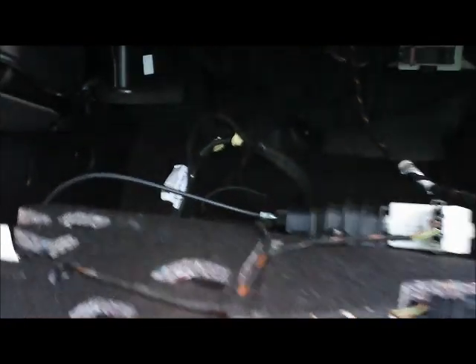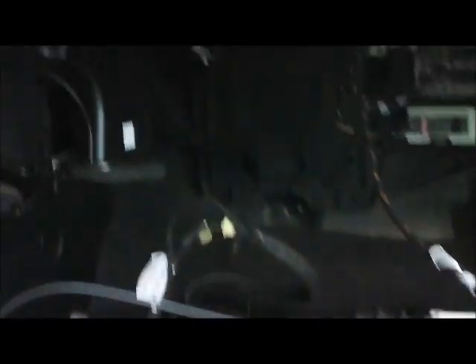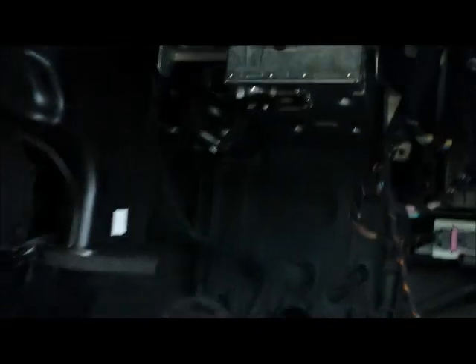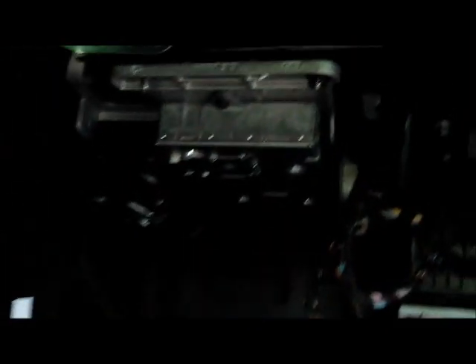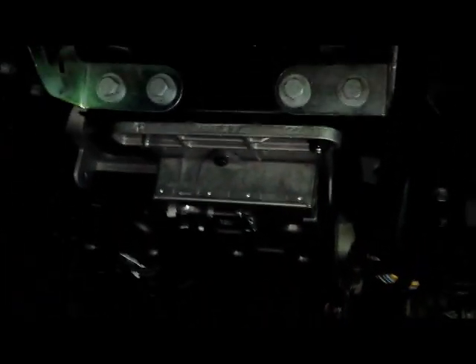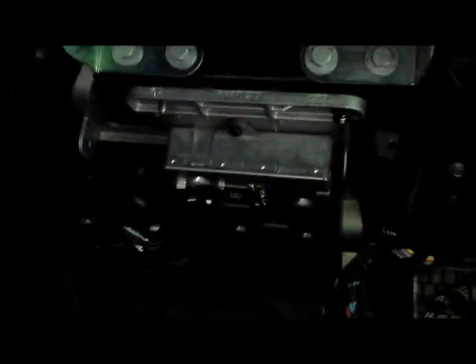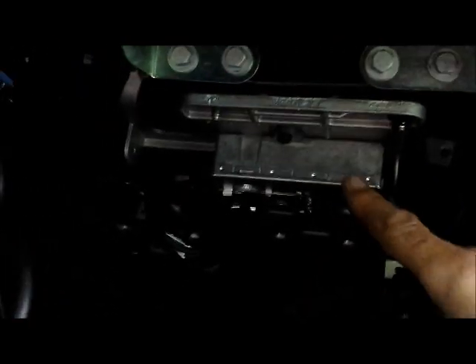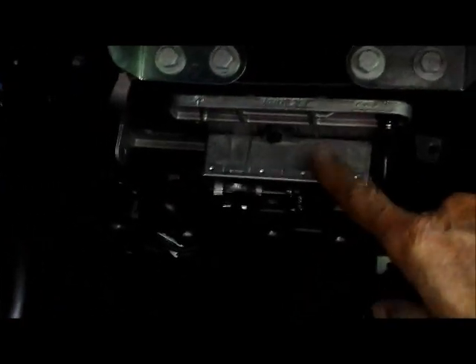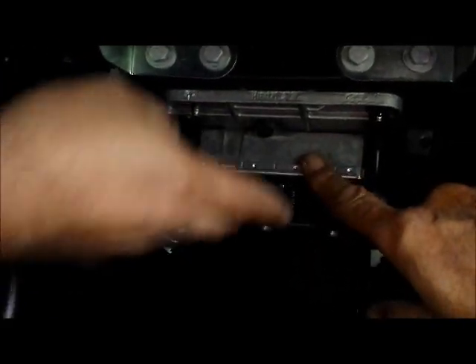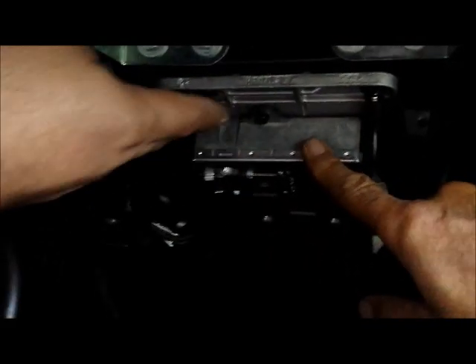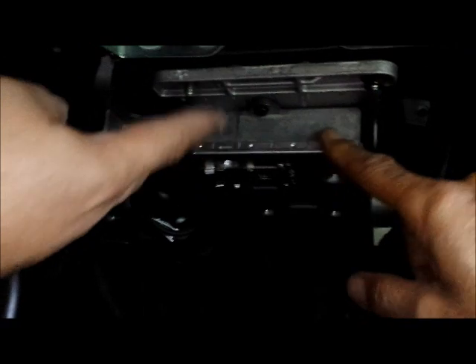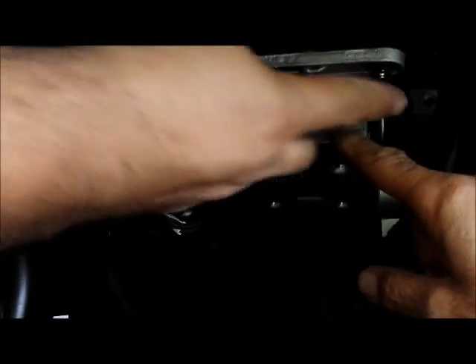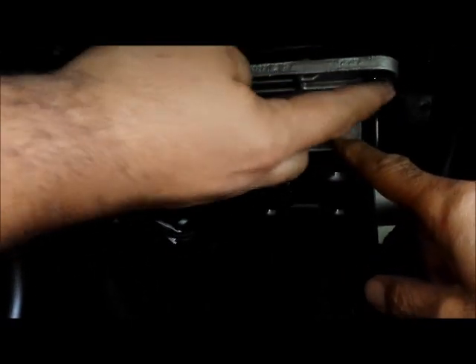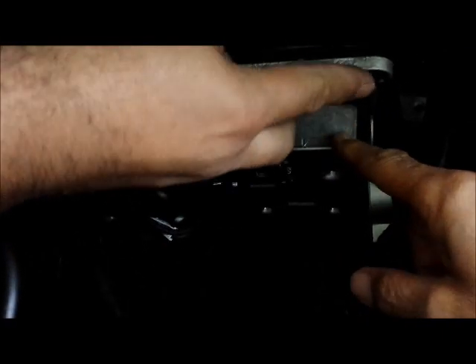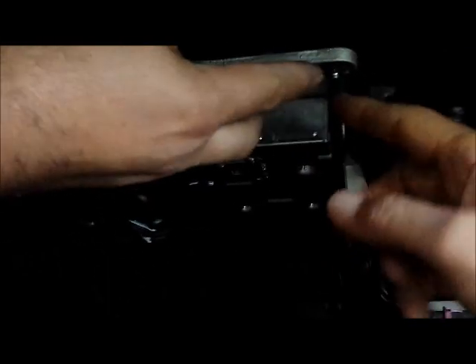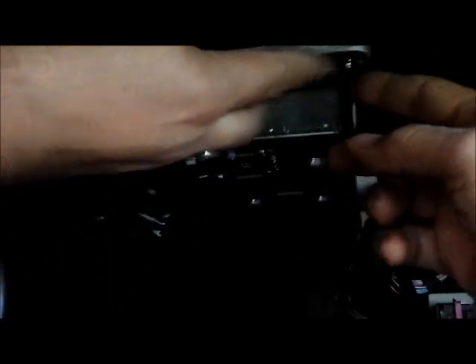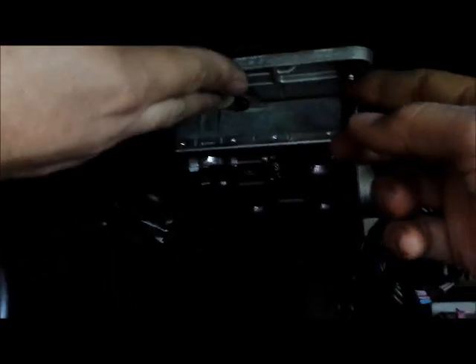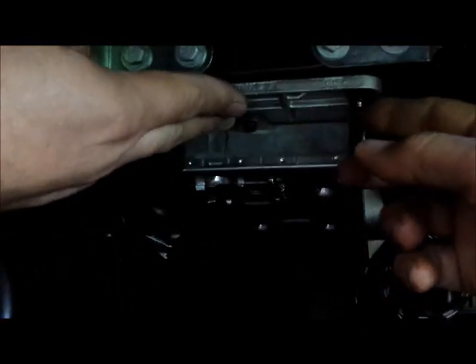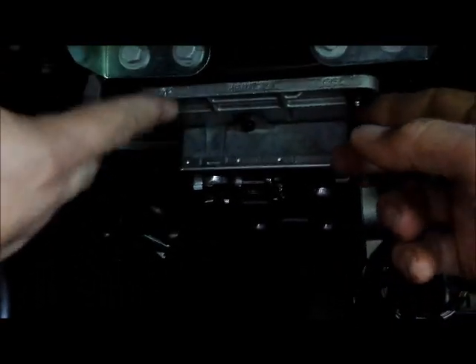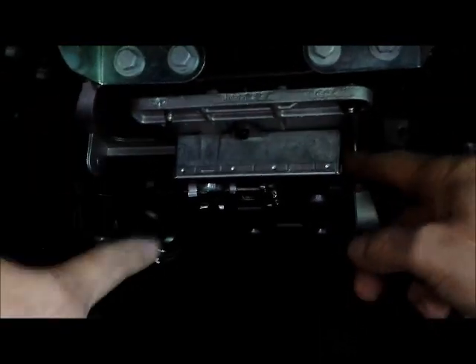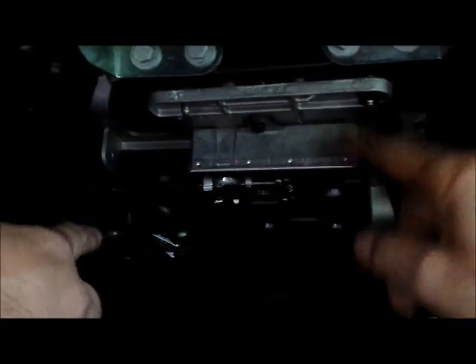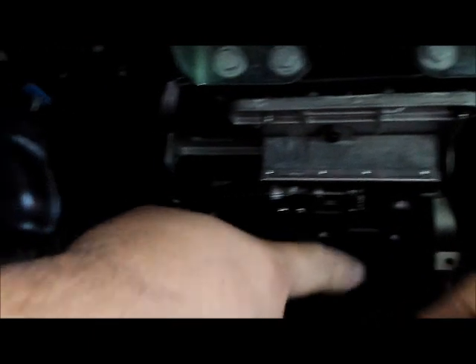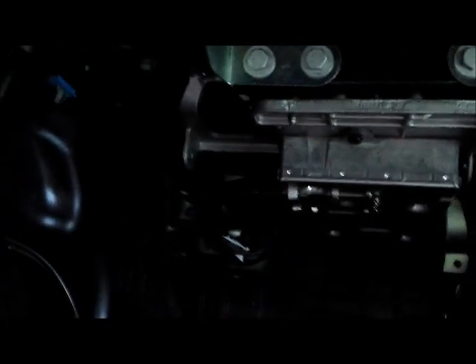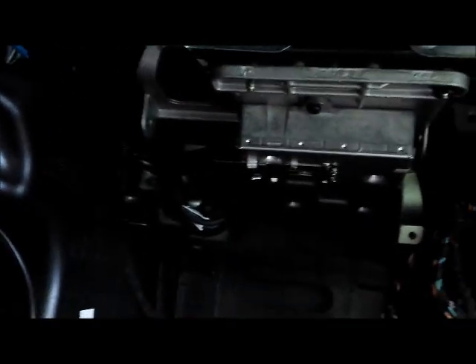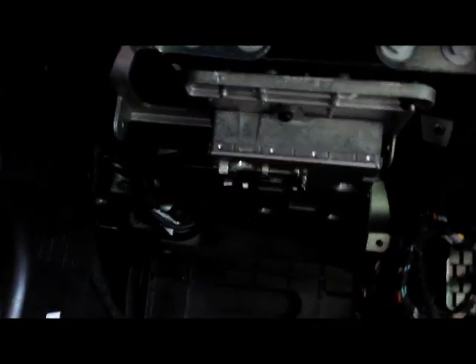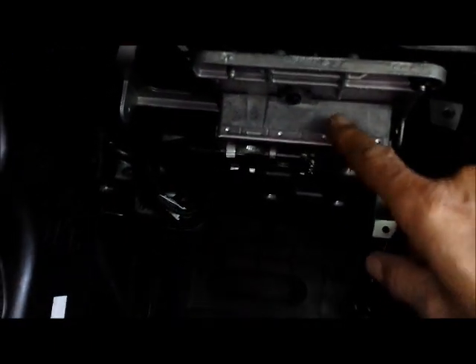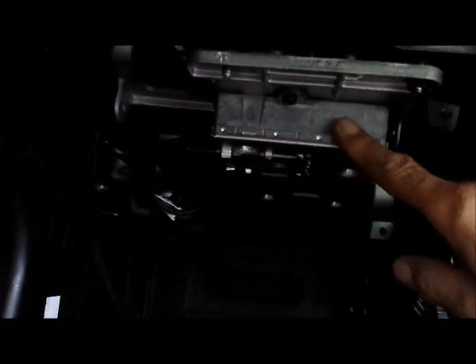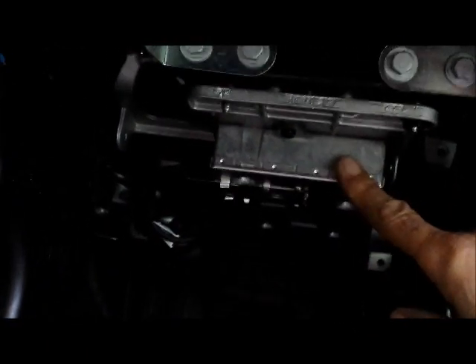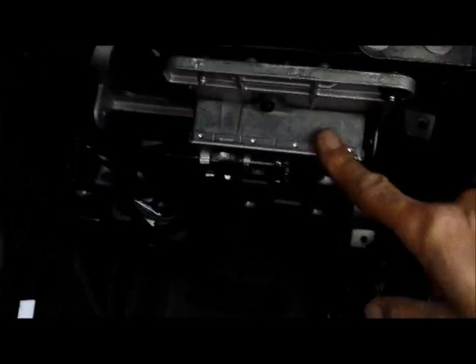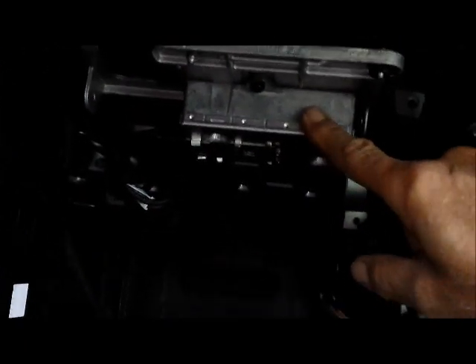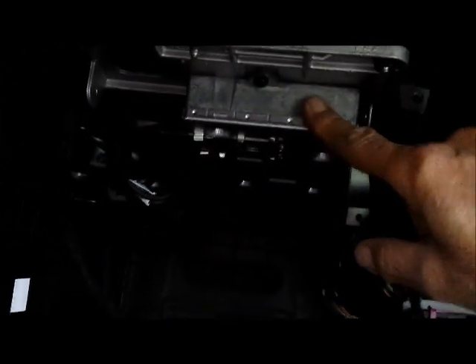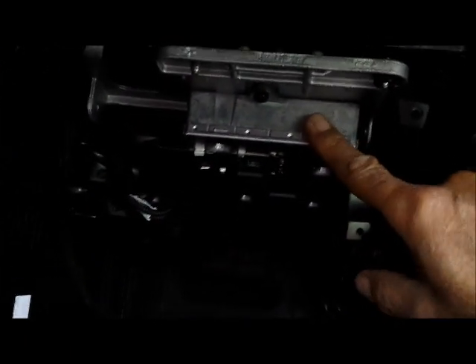And here is the location of the interface box. By removing these nuts, you will be able to drop the display interface box, or you can replace it.